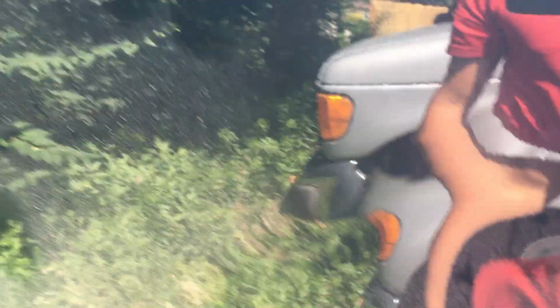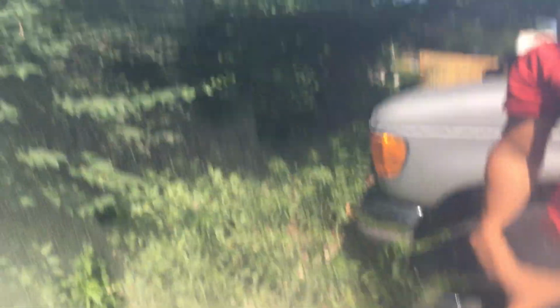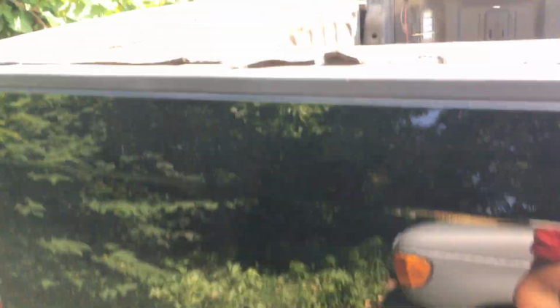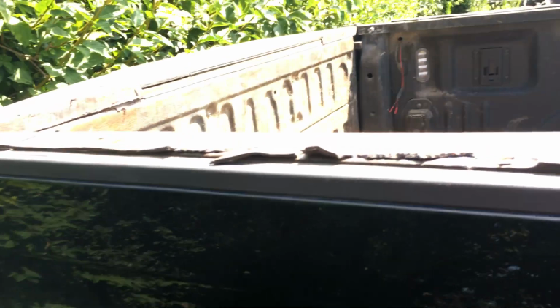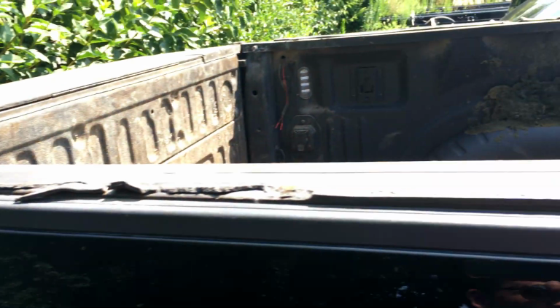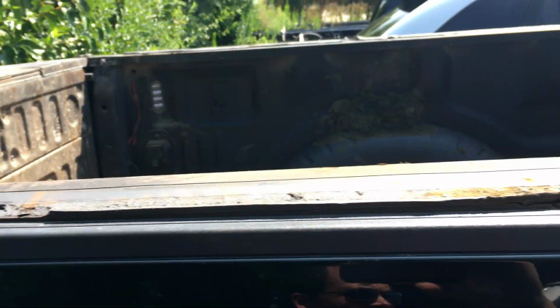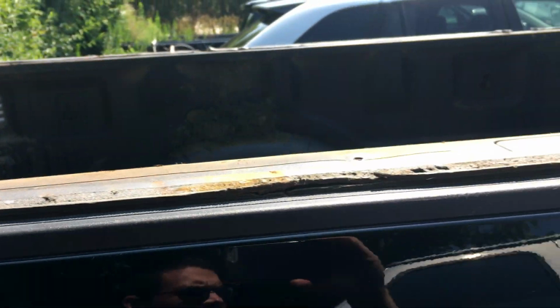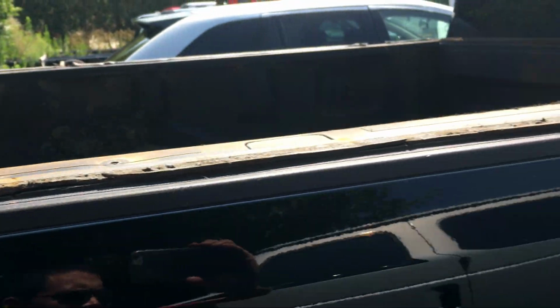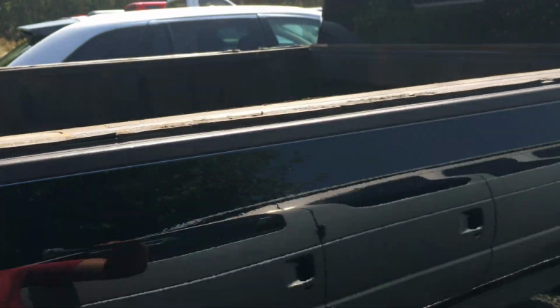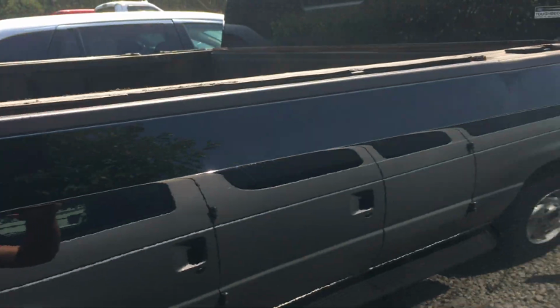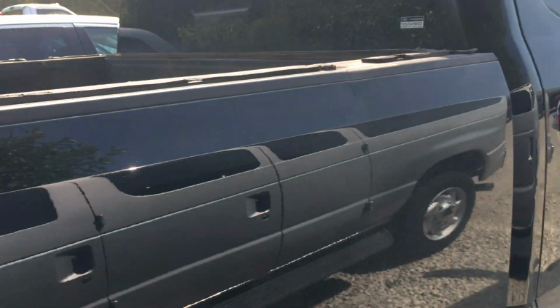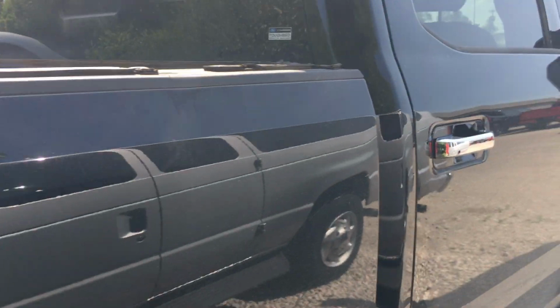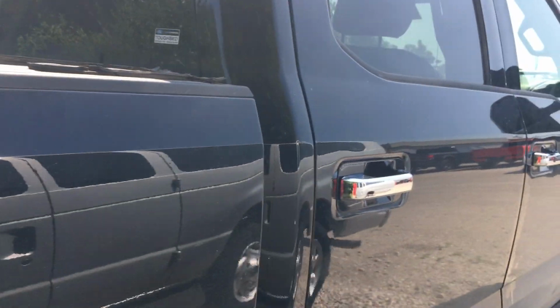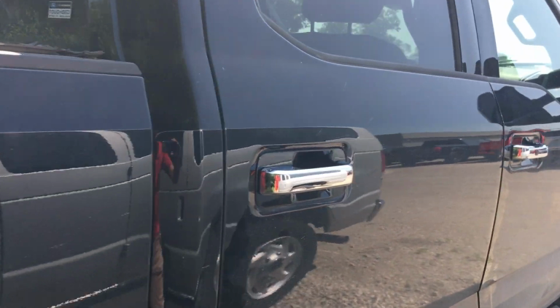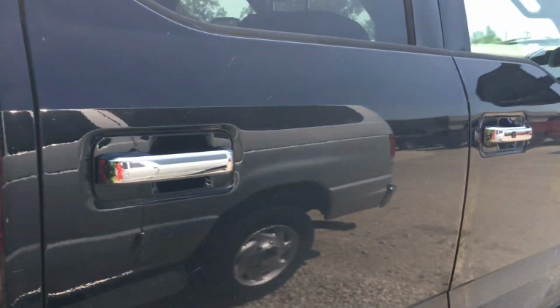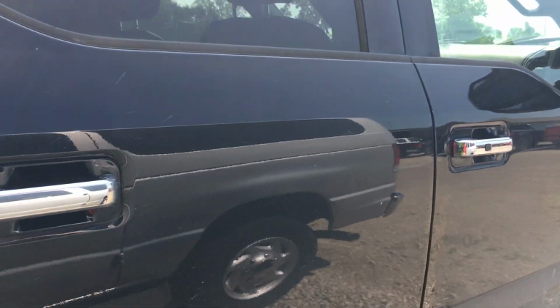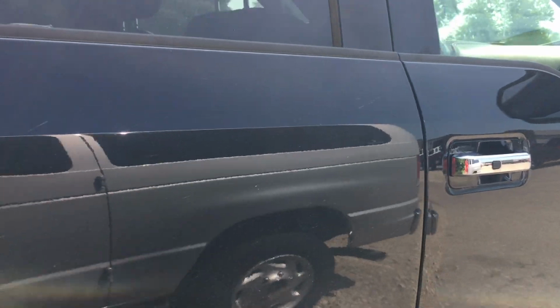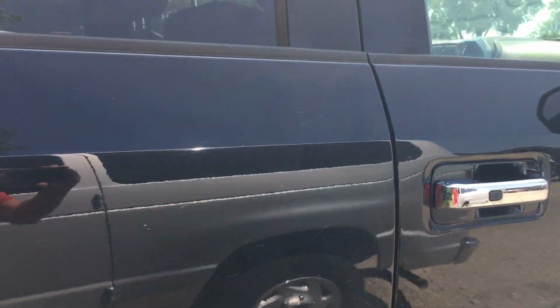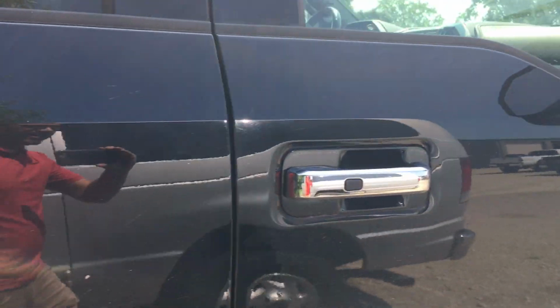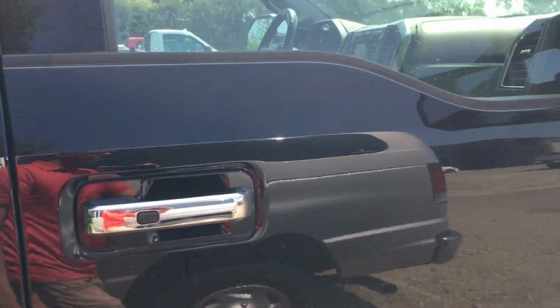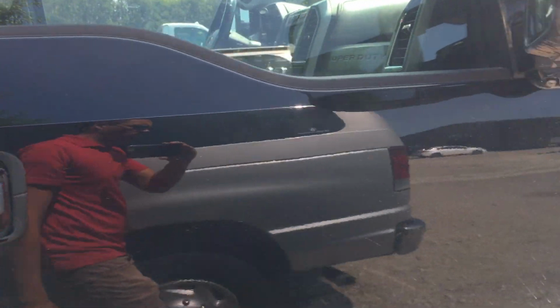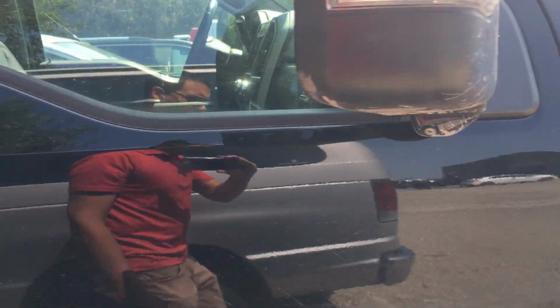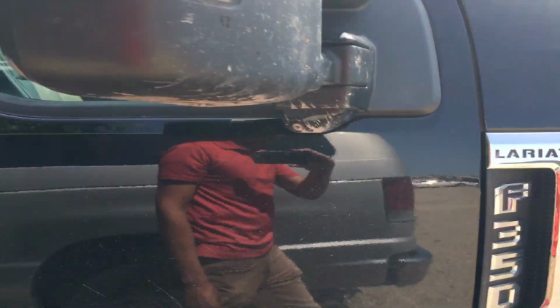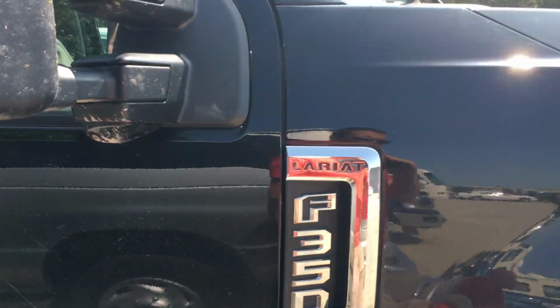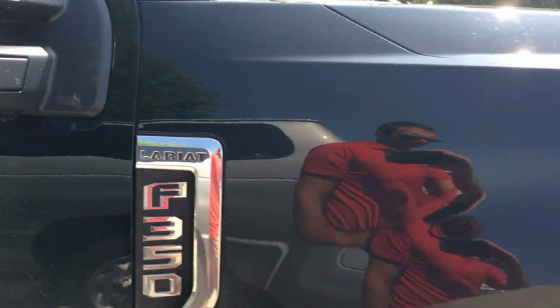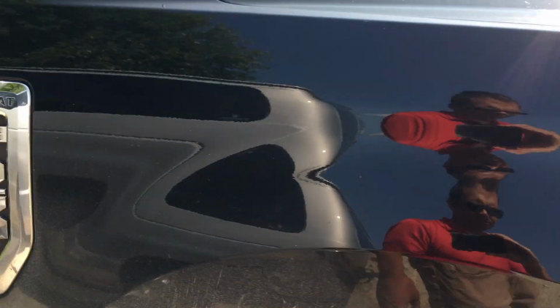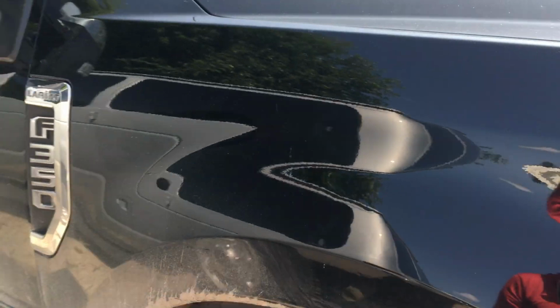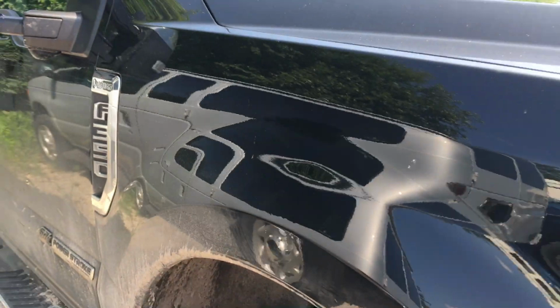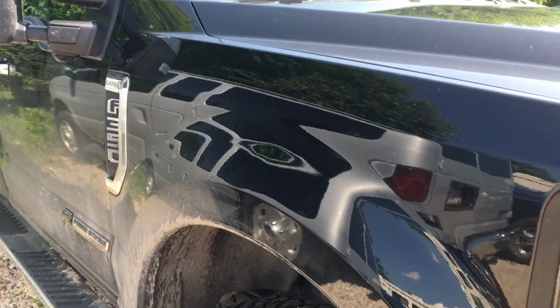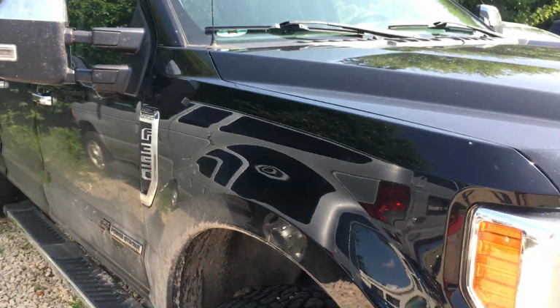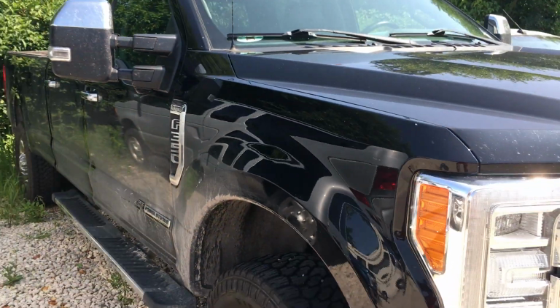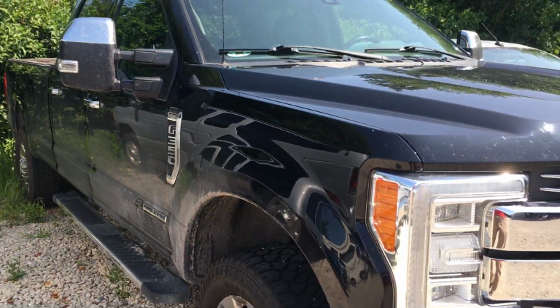So for the year, for the miles, body-wise it doesn't look too bad. Interior needs a good little cleaning. Any questions, you want more information or pictures, let me know — I'd be happy to get it for you. Thanks.